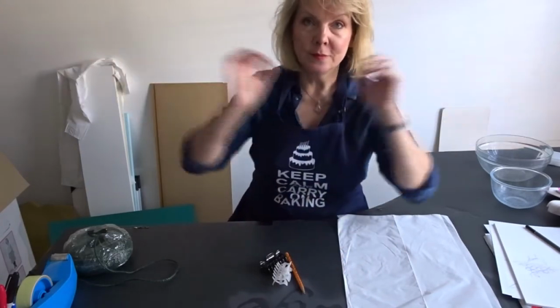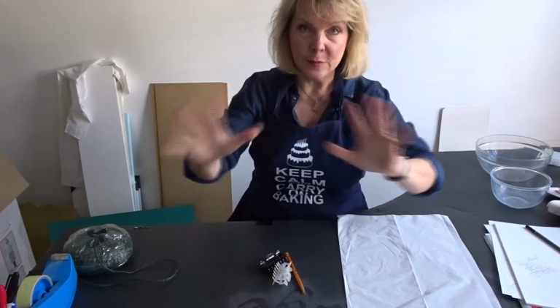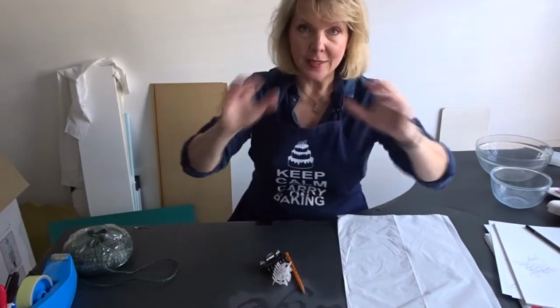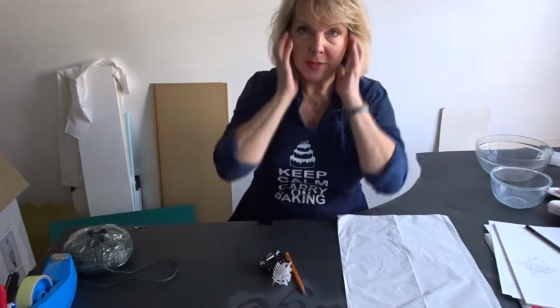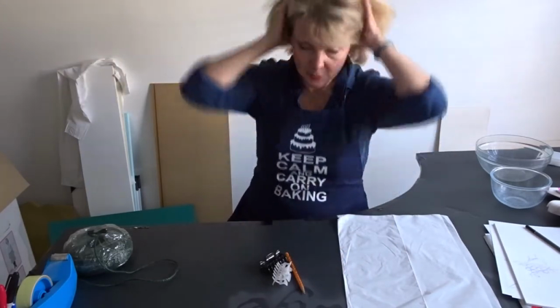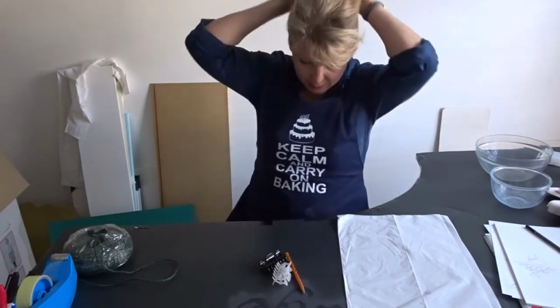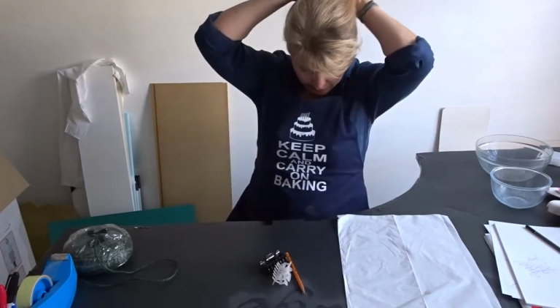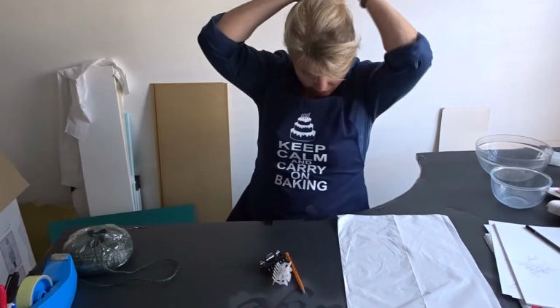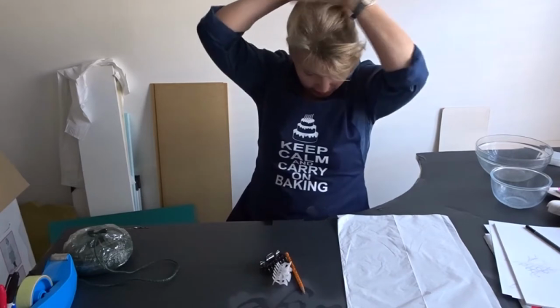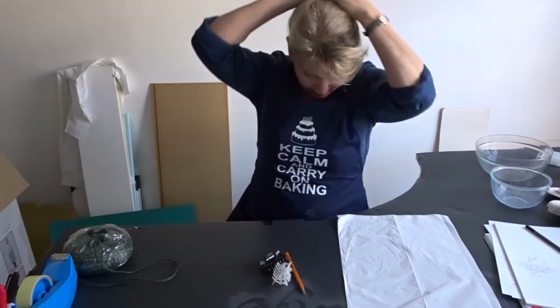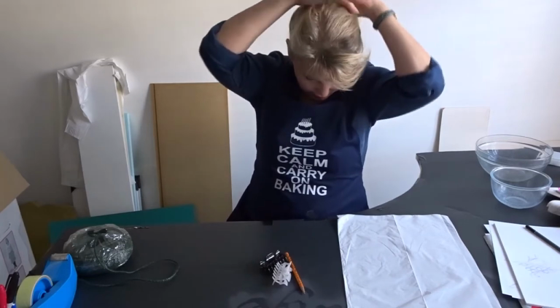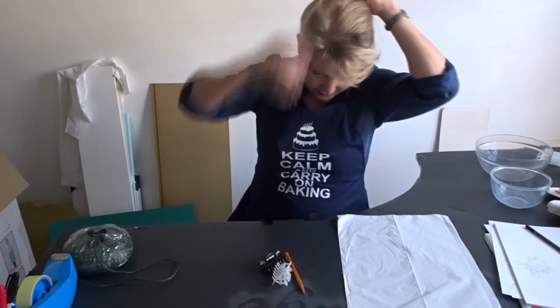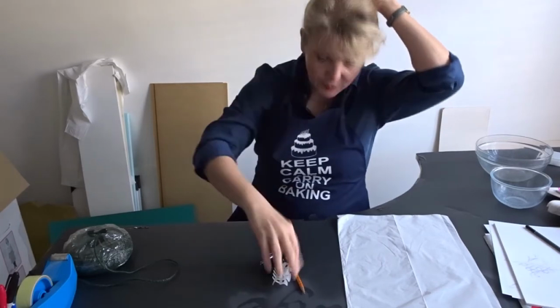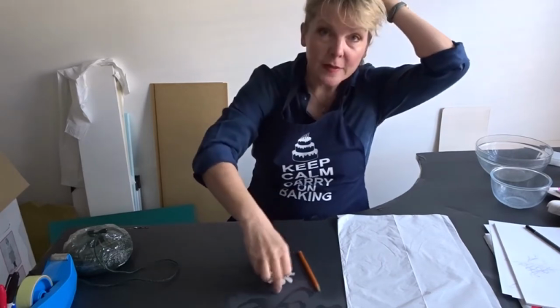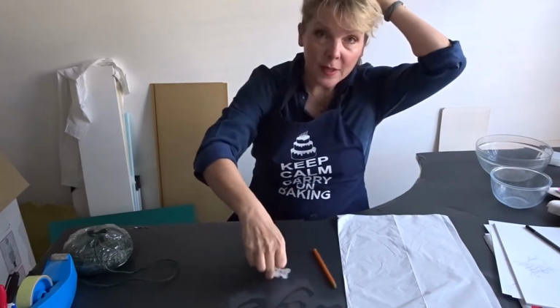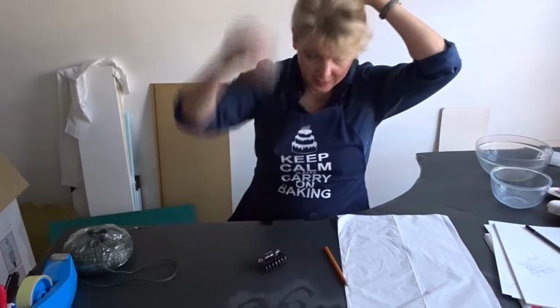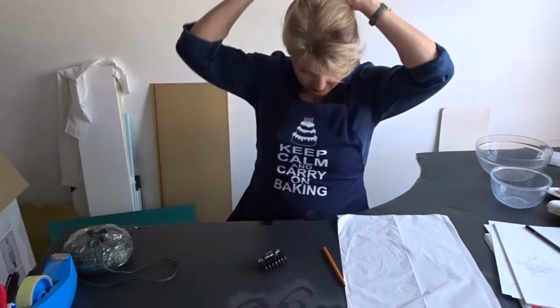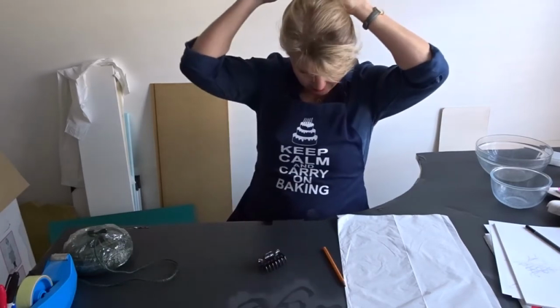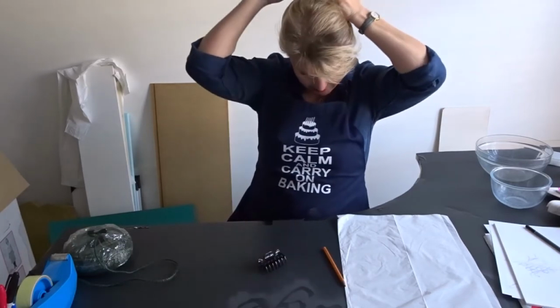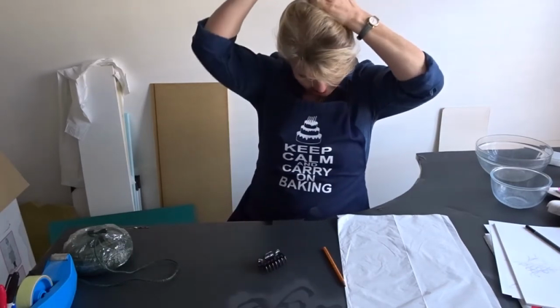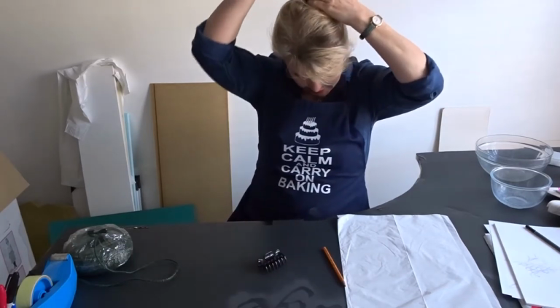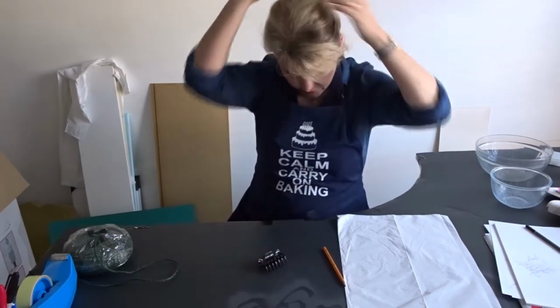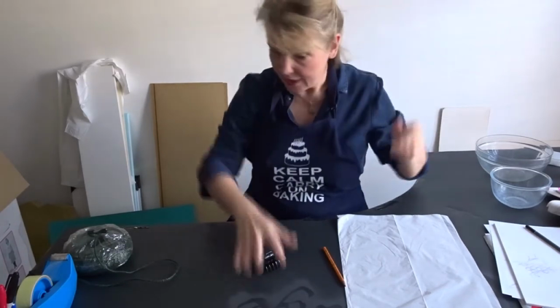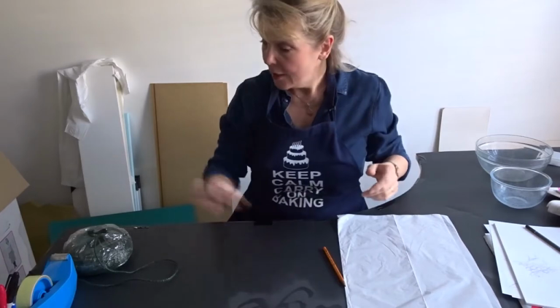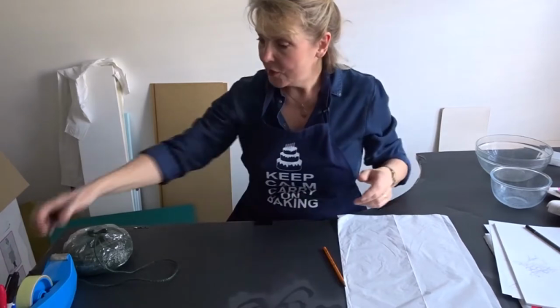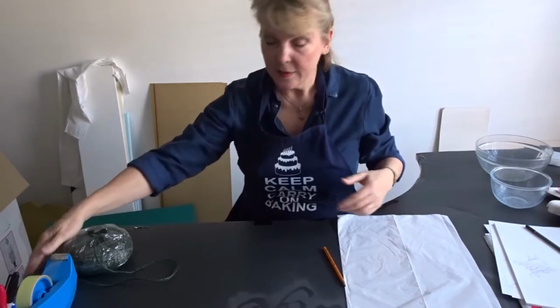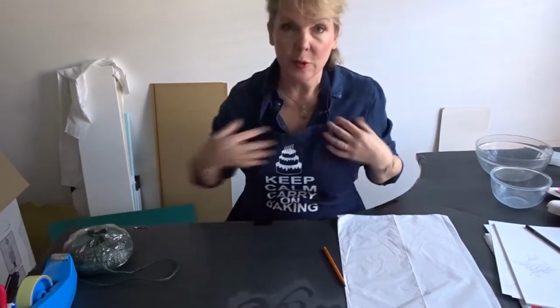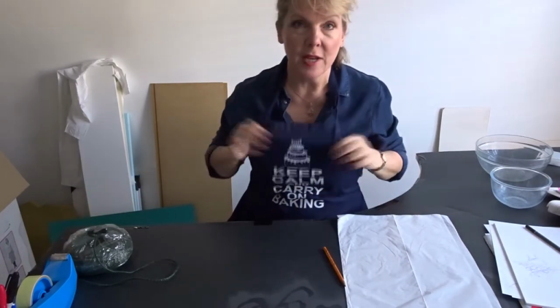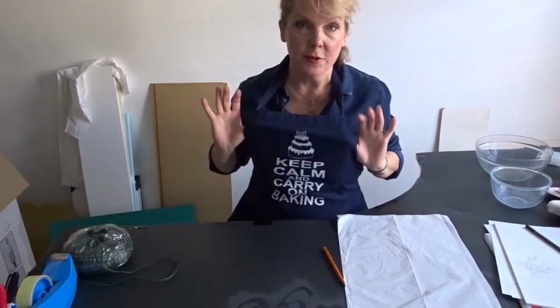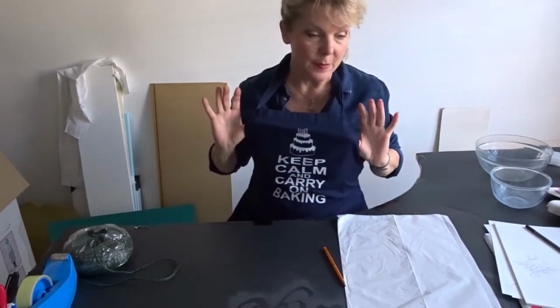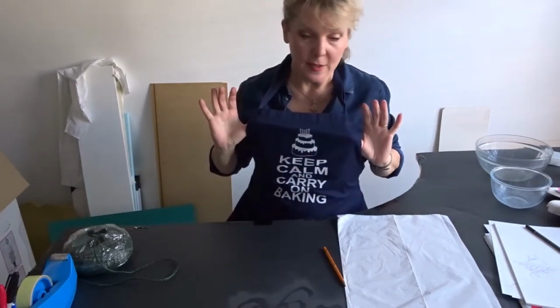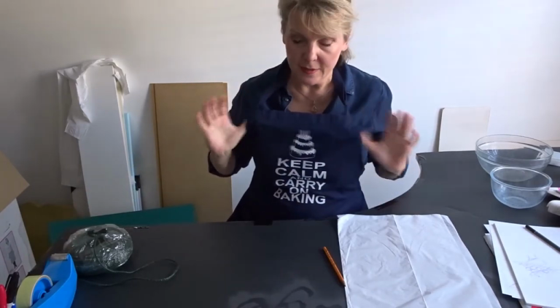For me, that means tying my hair back because I always end up painting my hair, so I'm just going to clip that out of the way. It also means putting on an apron, something like this.